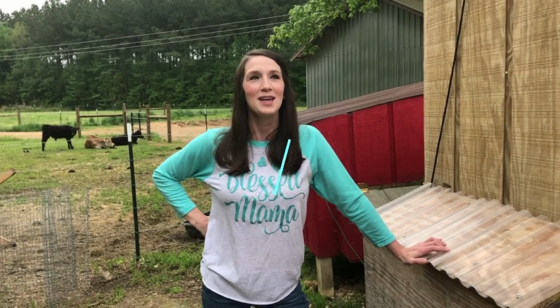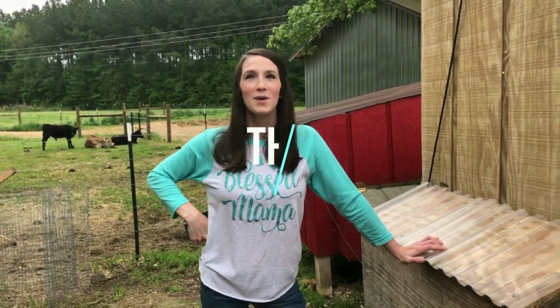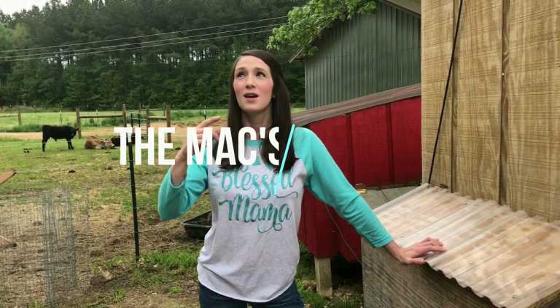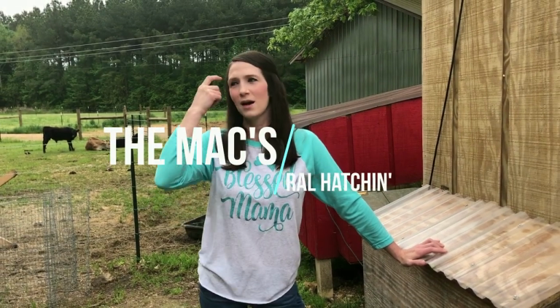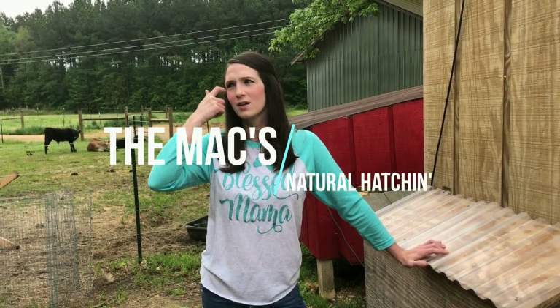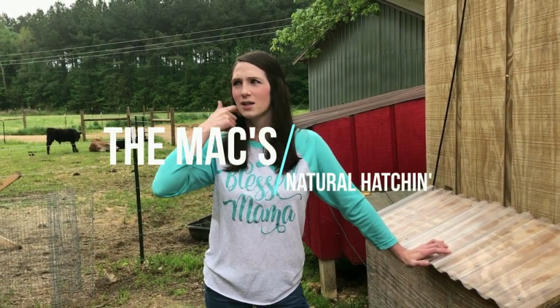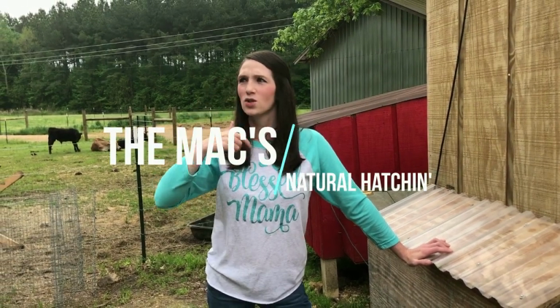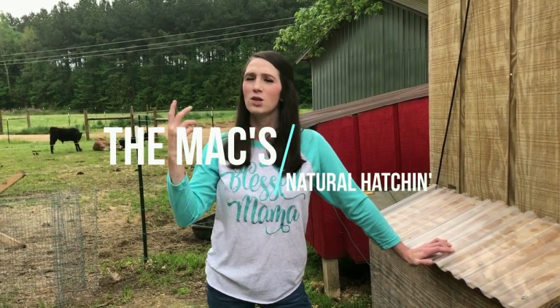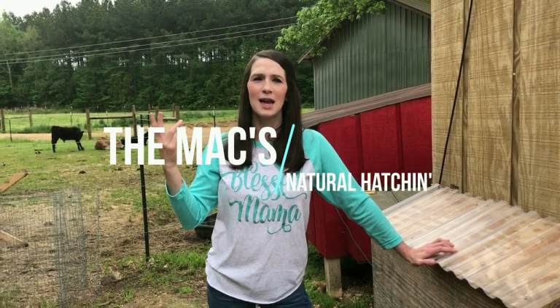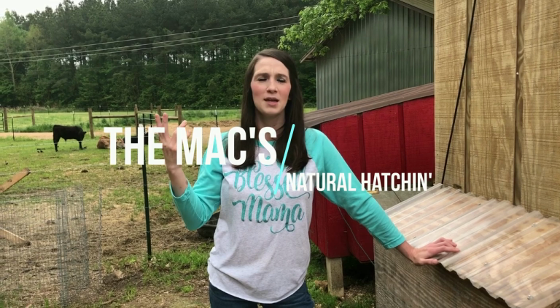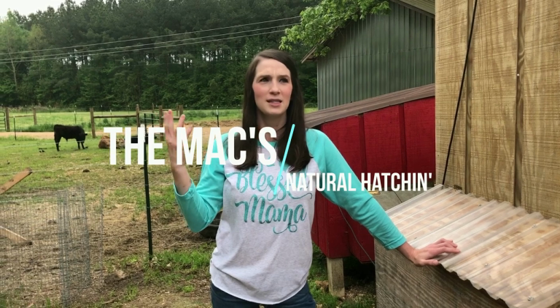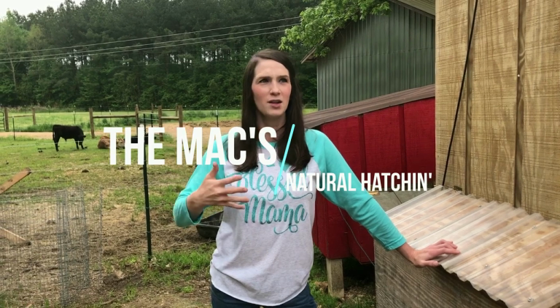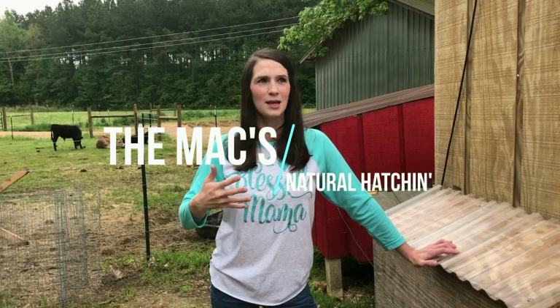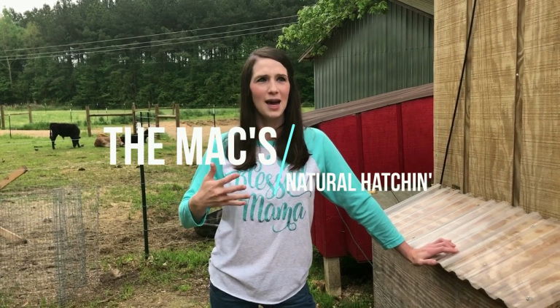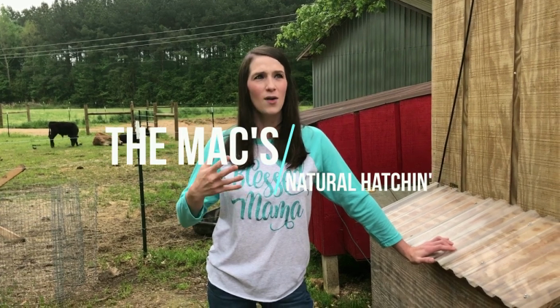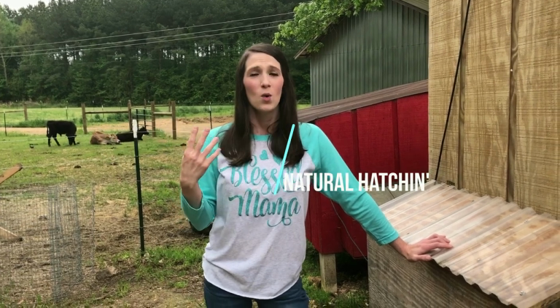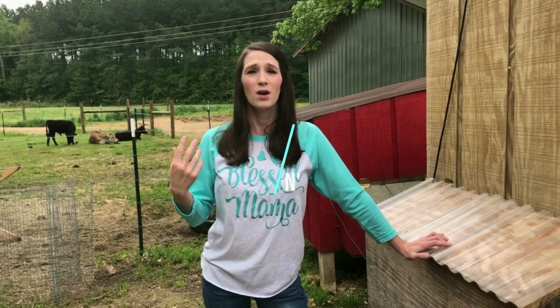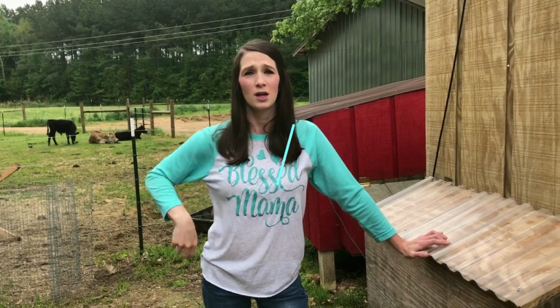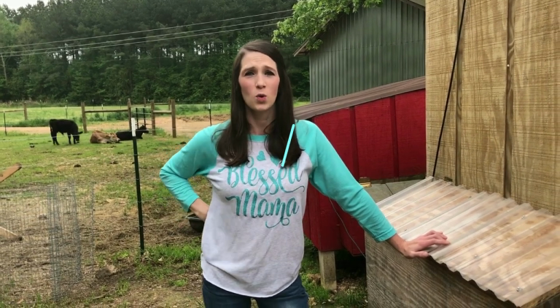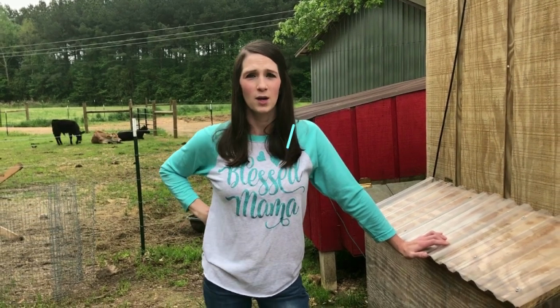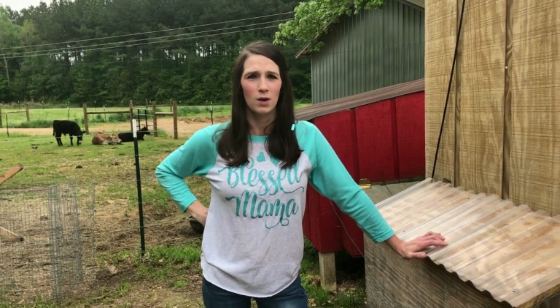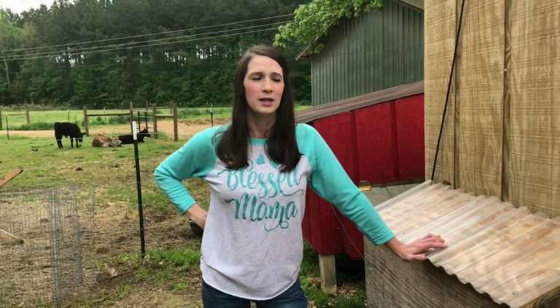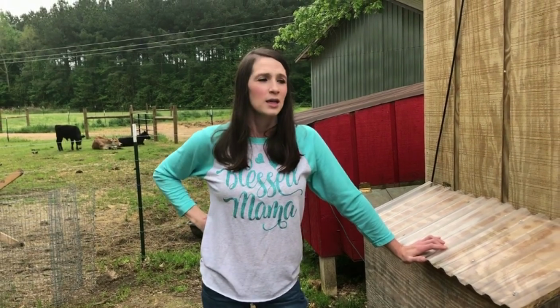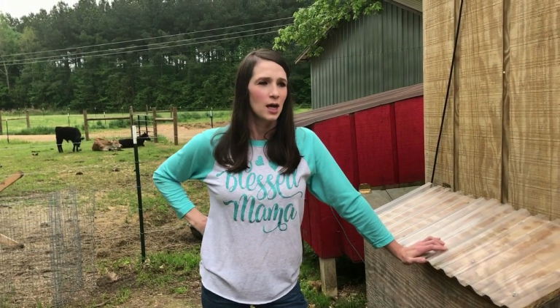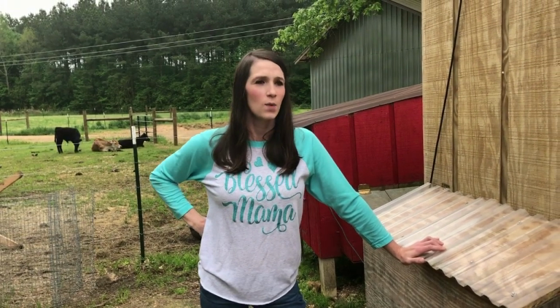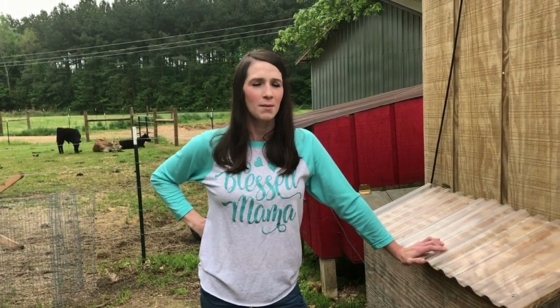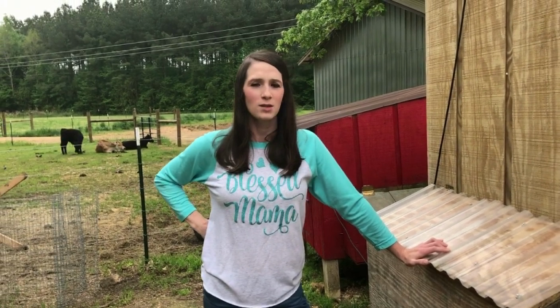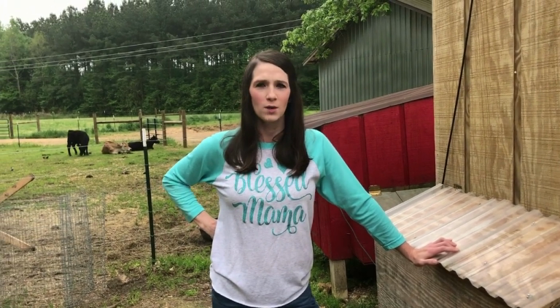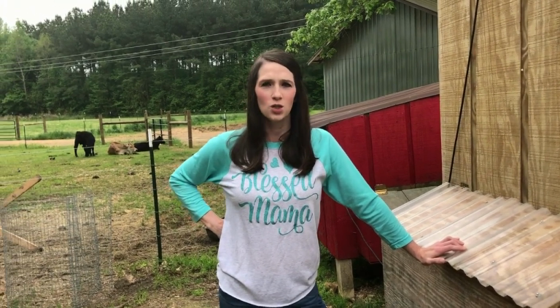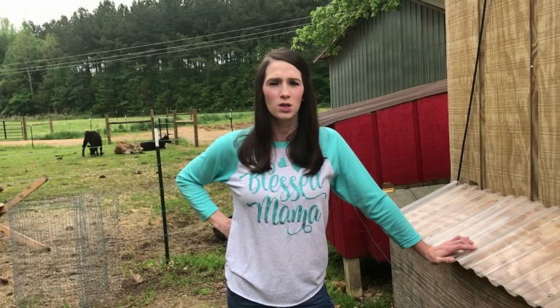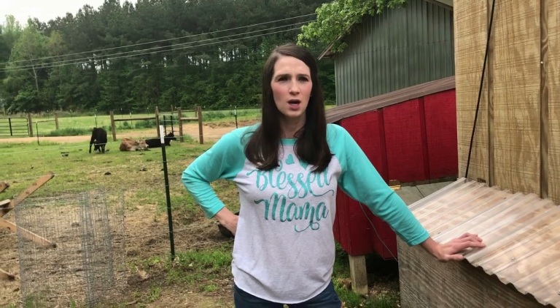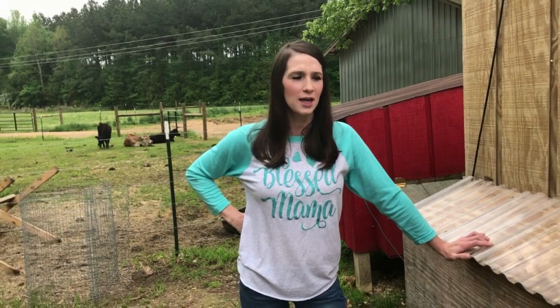We came out early to do our chores today because here in the deep south we are under a tornado warning, so we came out to do our chores early.